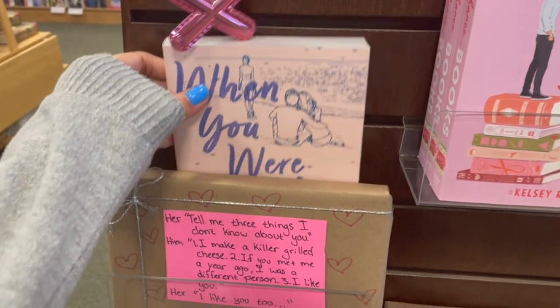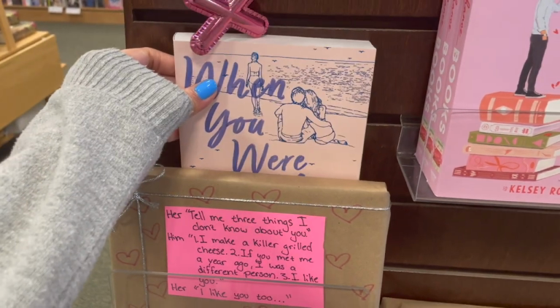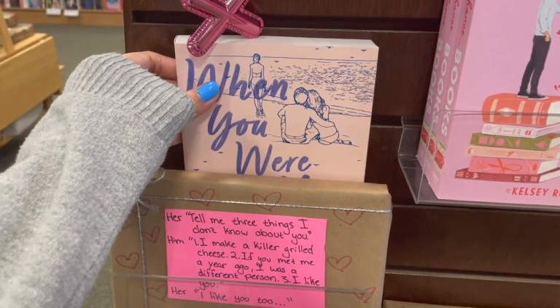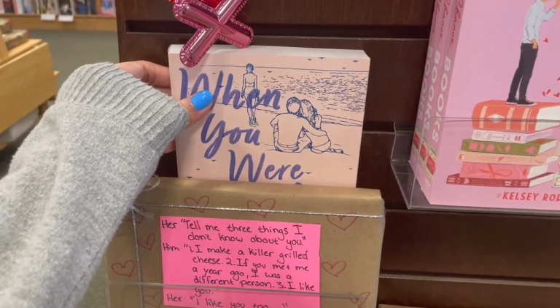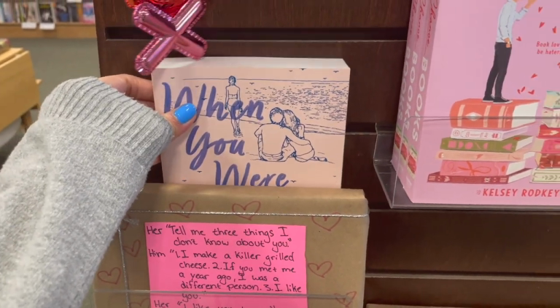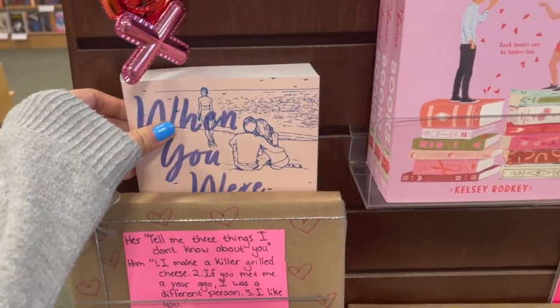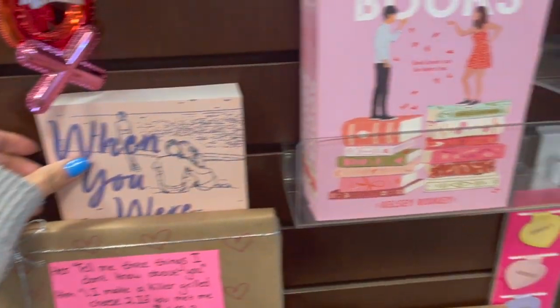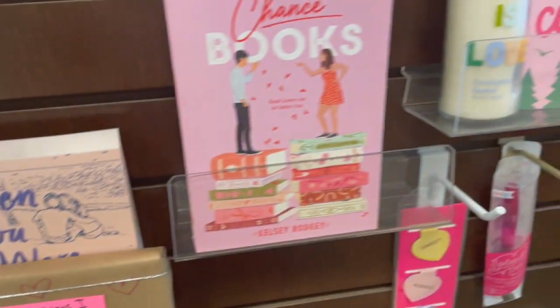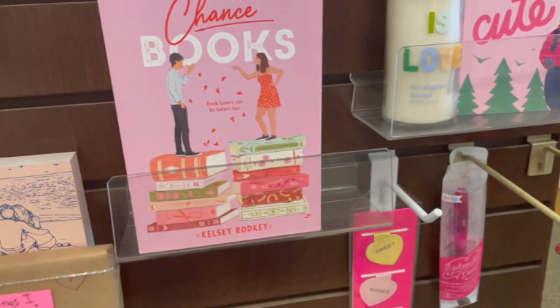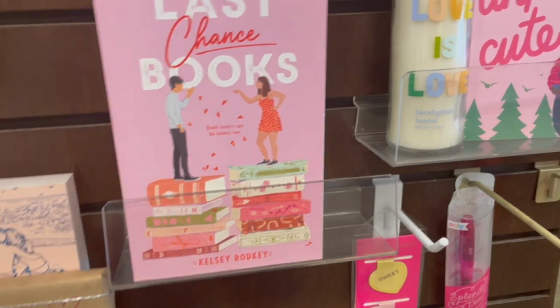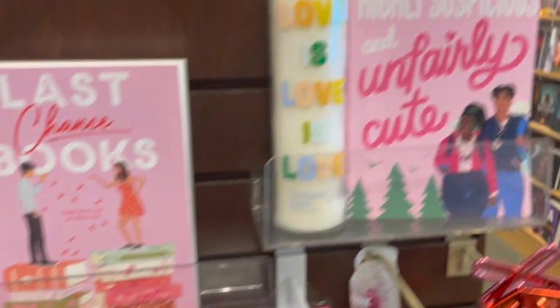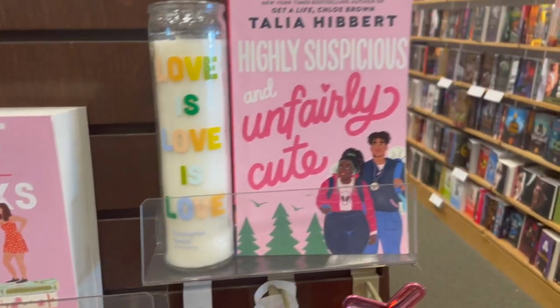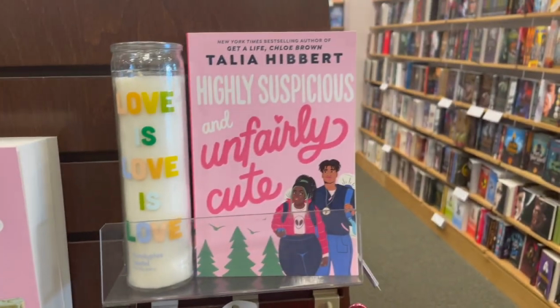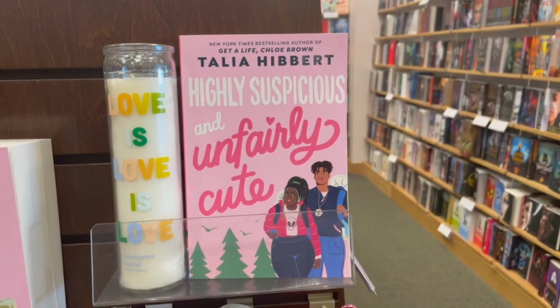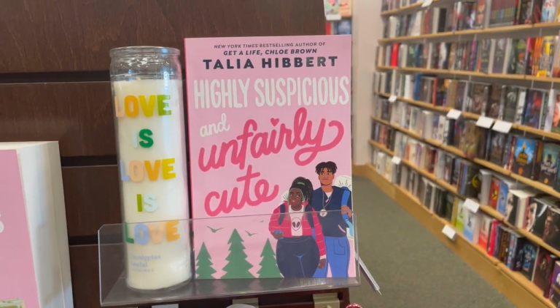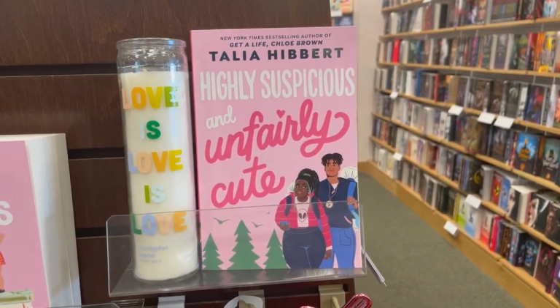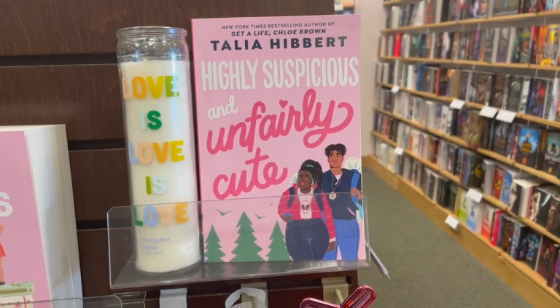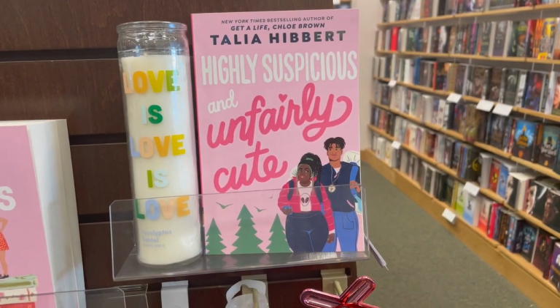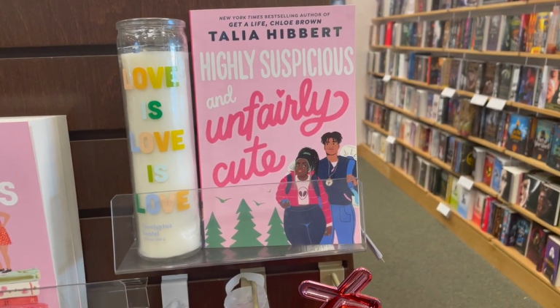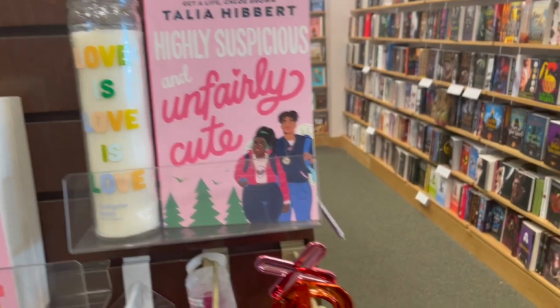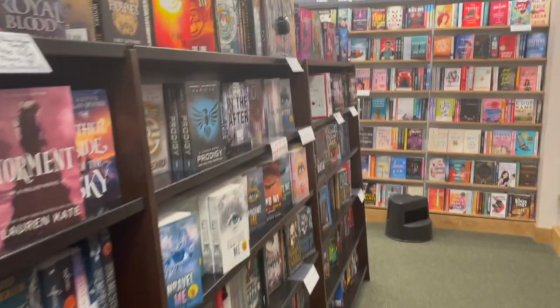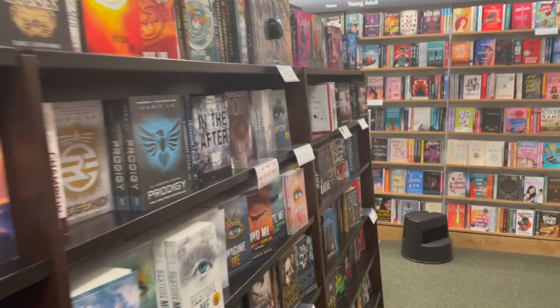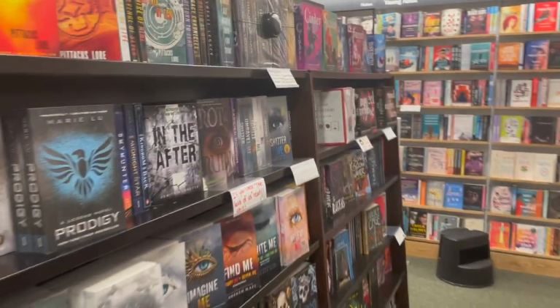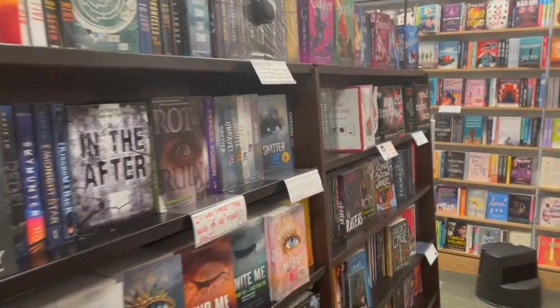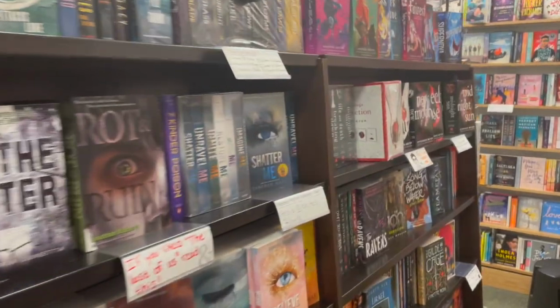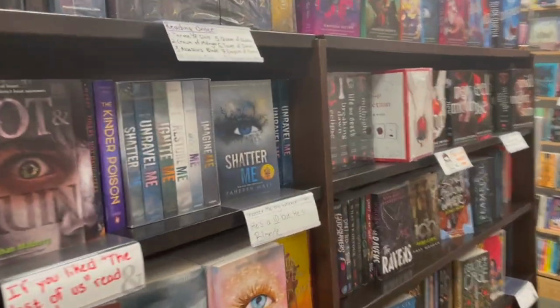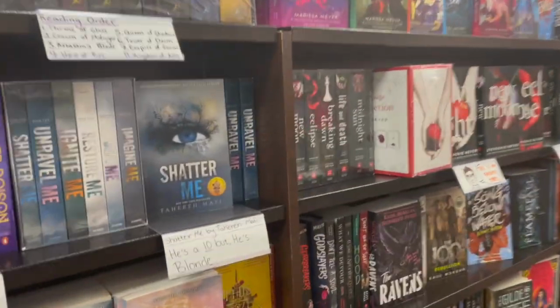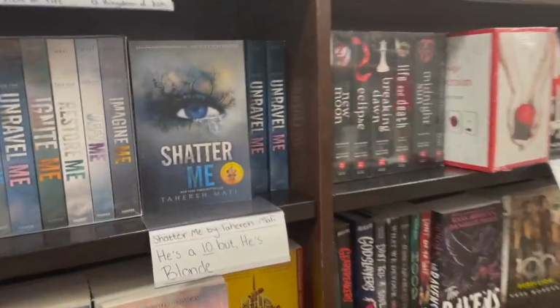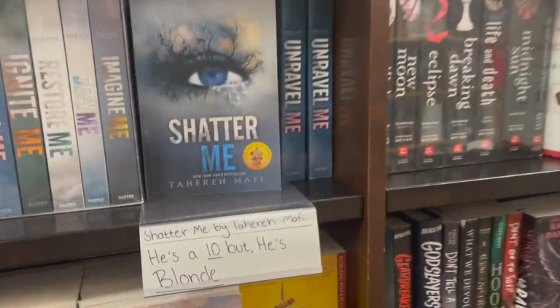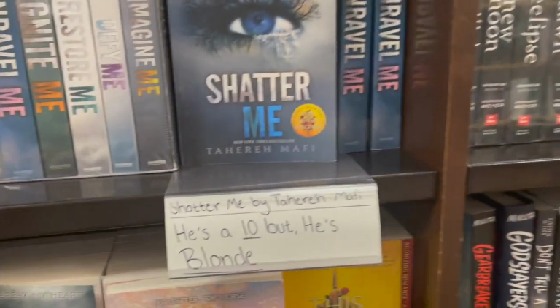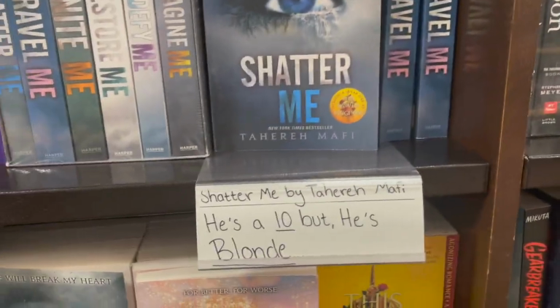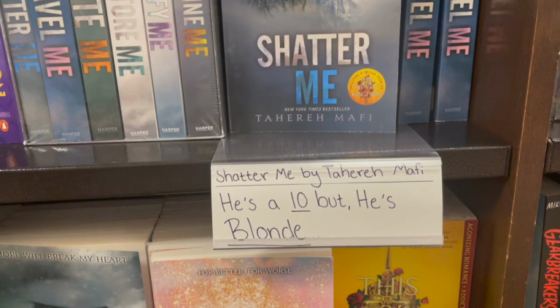I appreciated this pink aisle, pink theme of like rom-coms. I got an ARC of Highly Suspicious and Unfairly Cute by Talia Hibbert, and it was the cutest book ever. I adore it so much. I gave it four stars, it's so good — you should definitely read it.